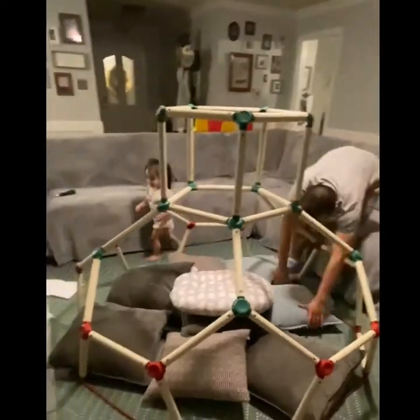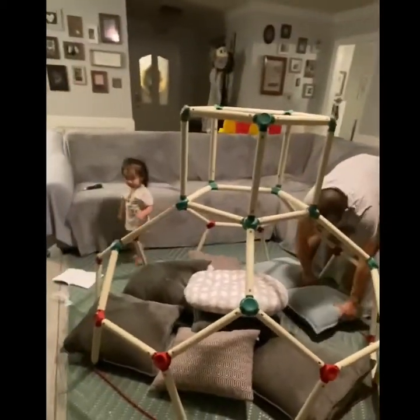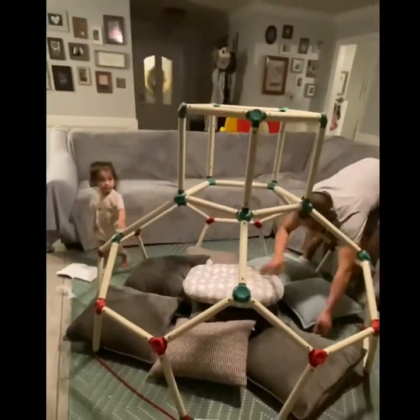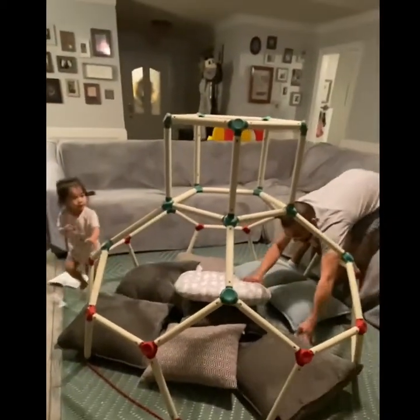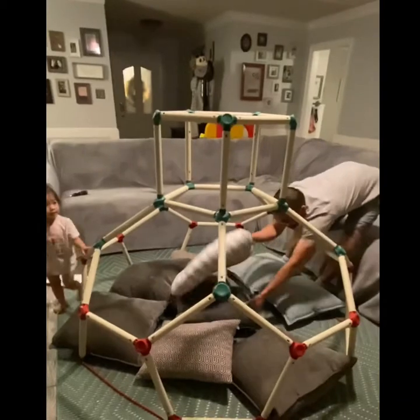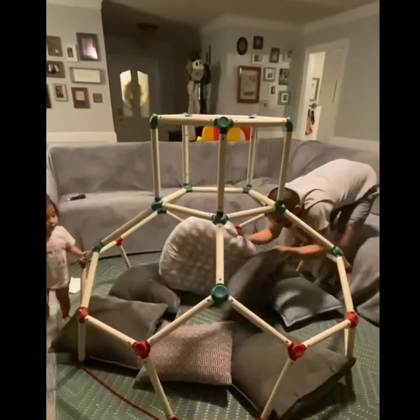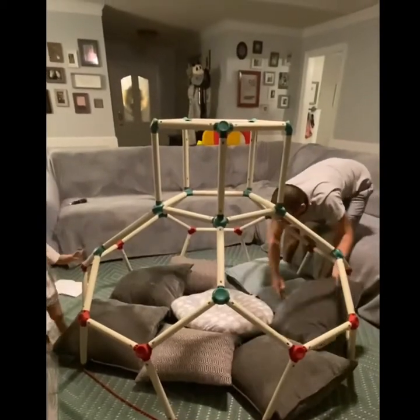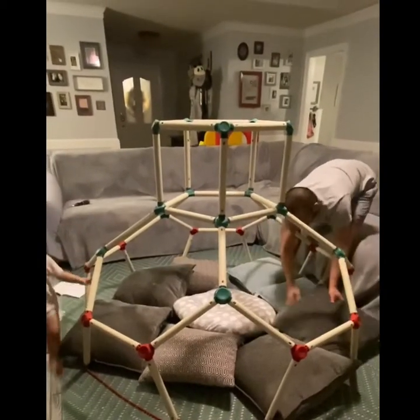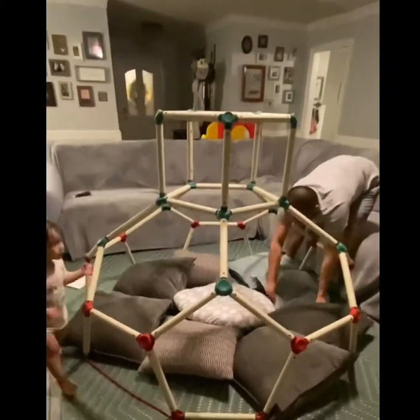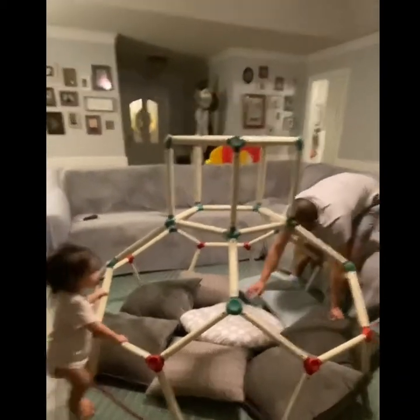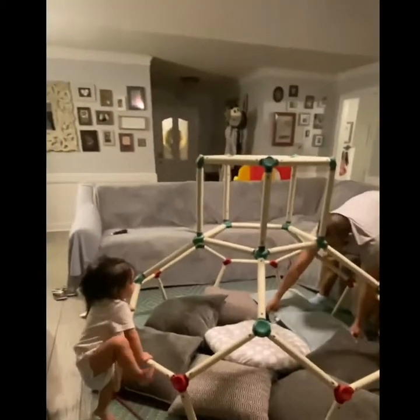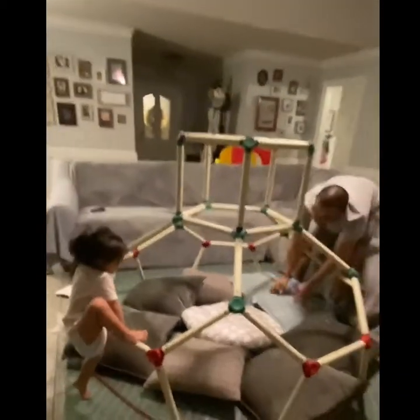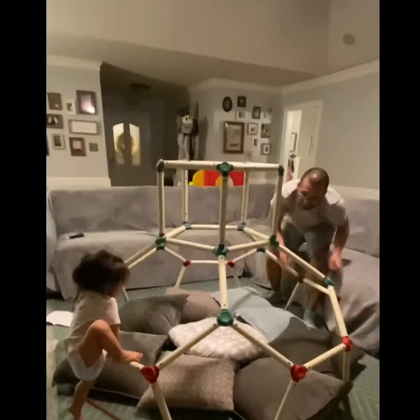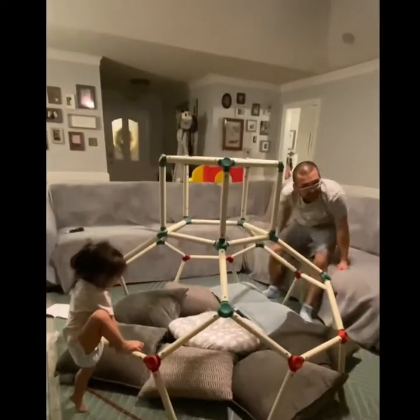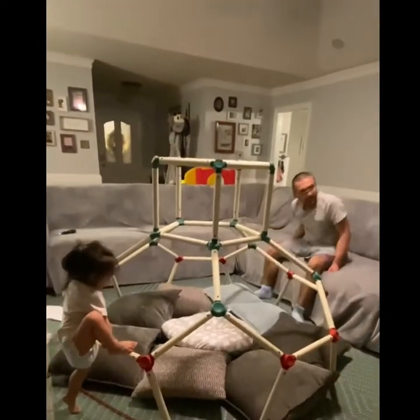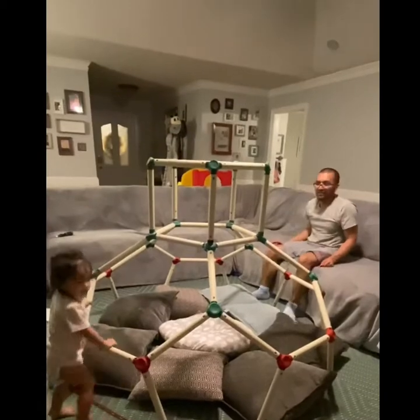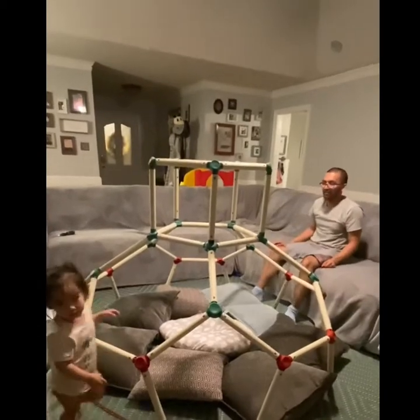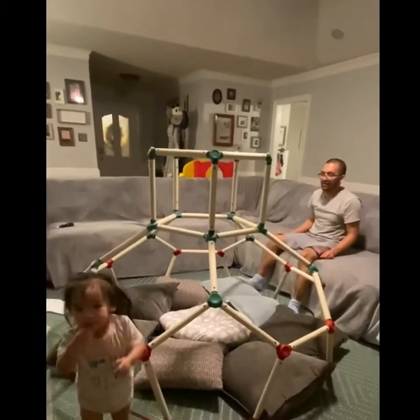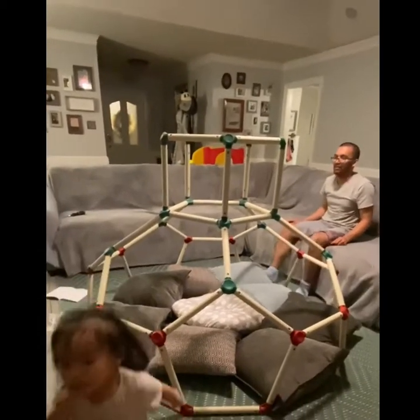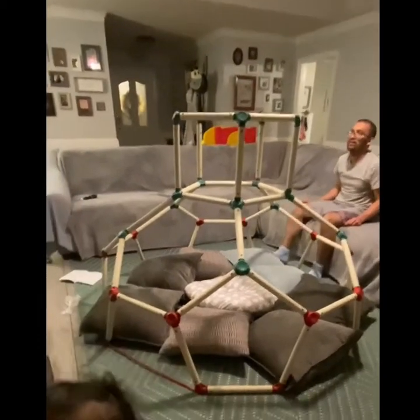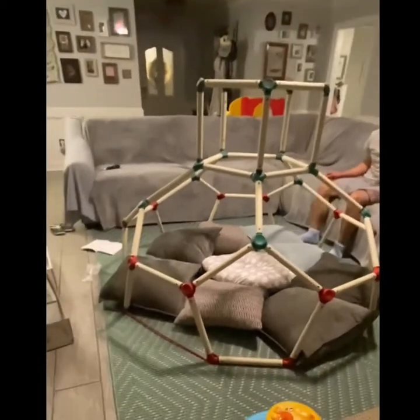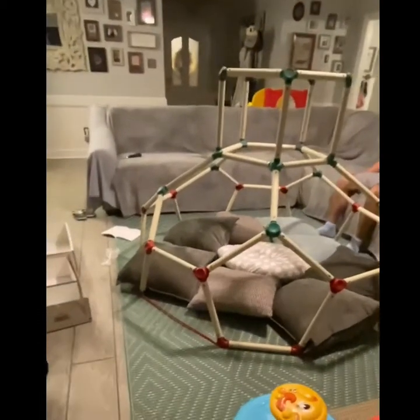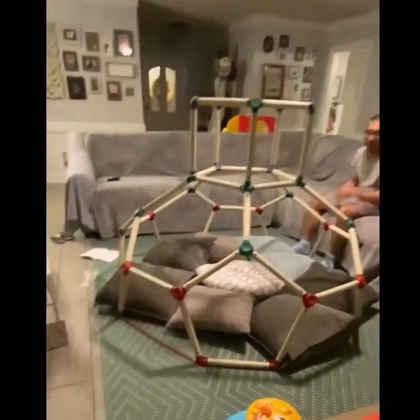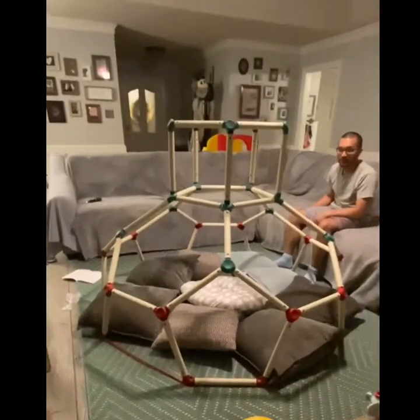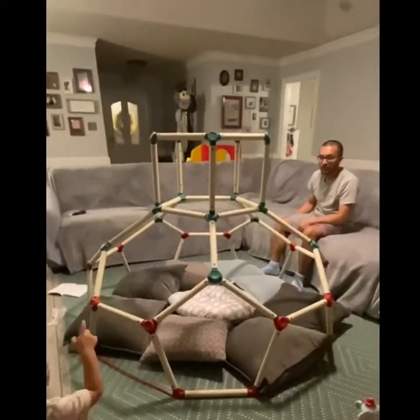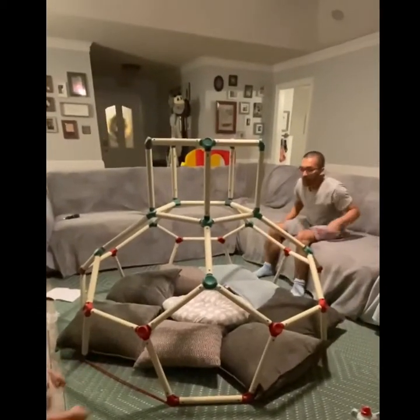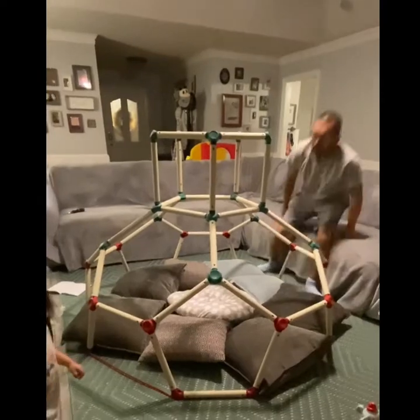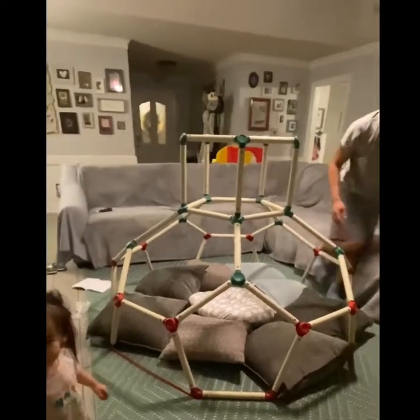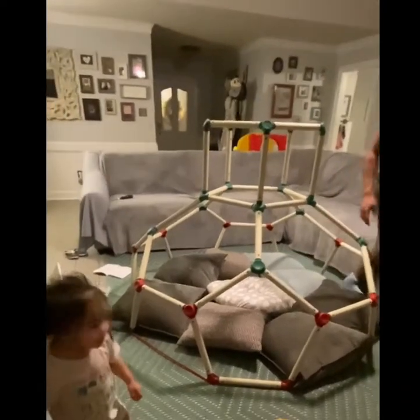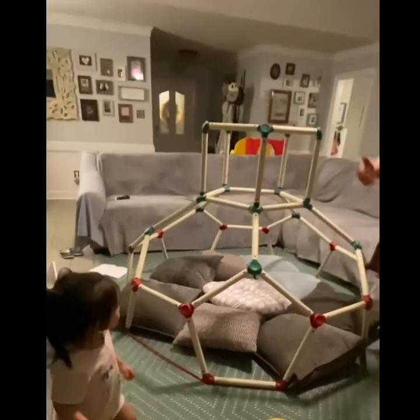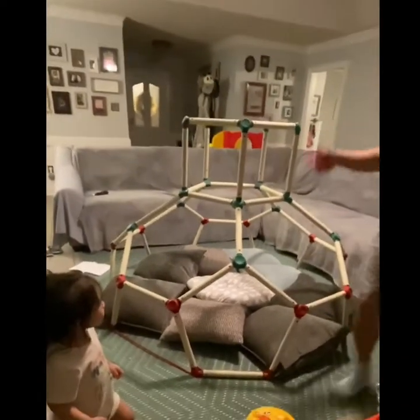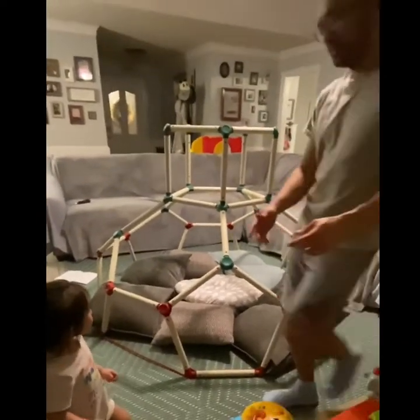Go climb, baby, climb! It's not as big as I thought it was going to be — it's even better as a tank, baby. Now if she says help her up, okay — daddy will help you up.